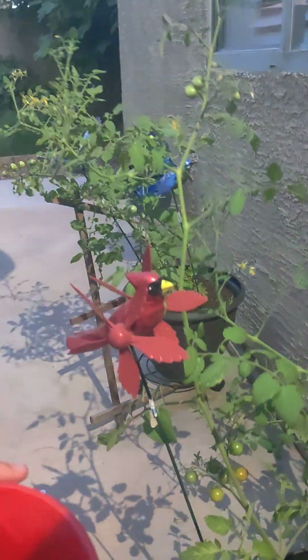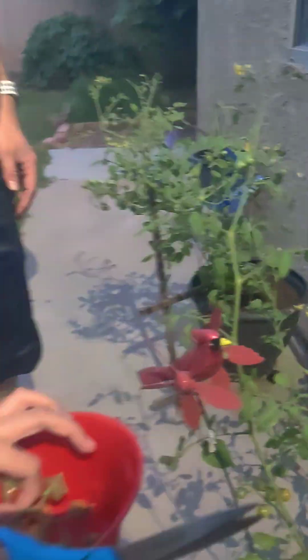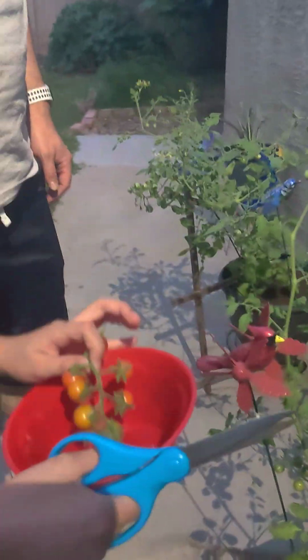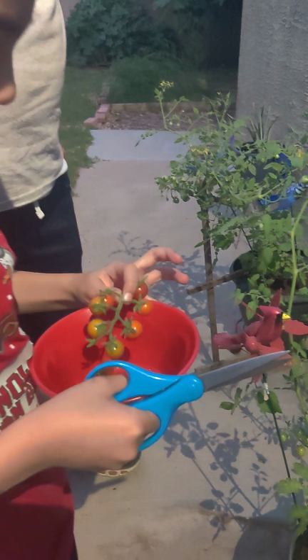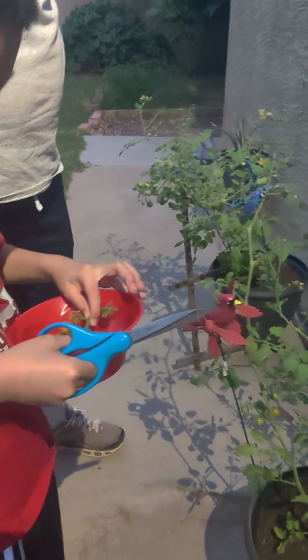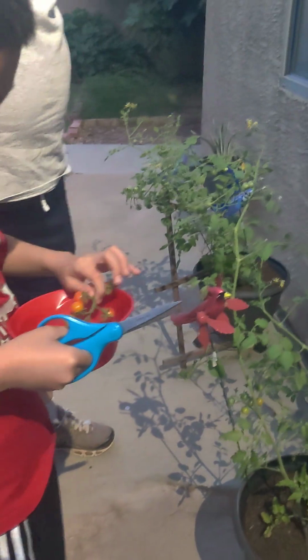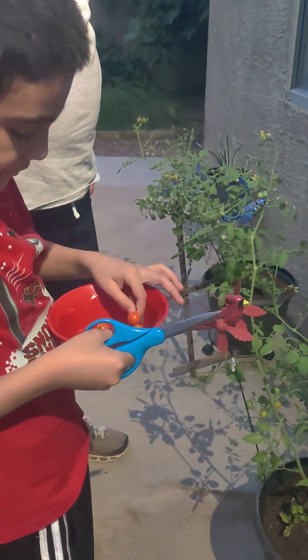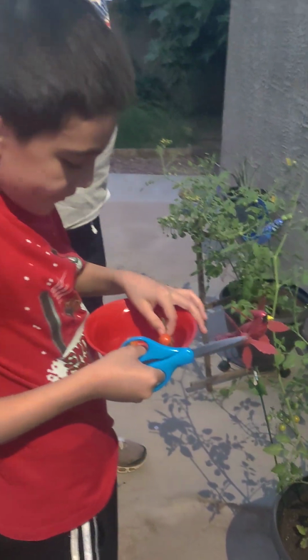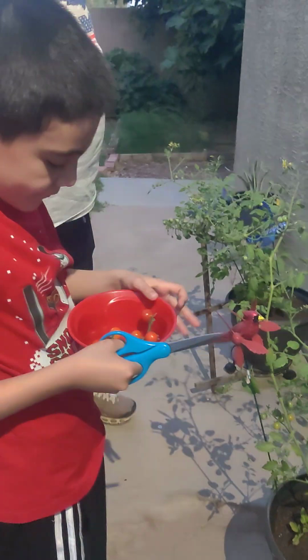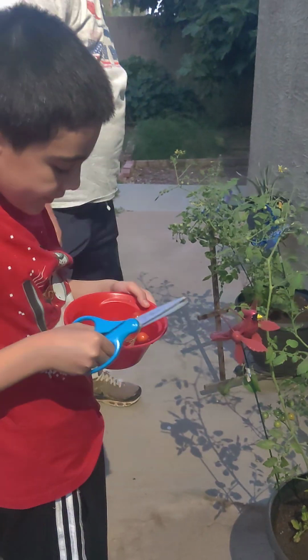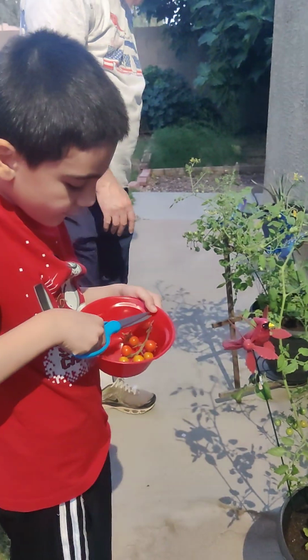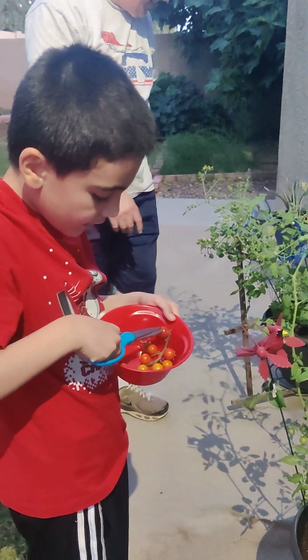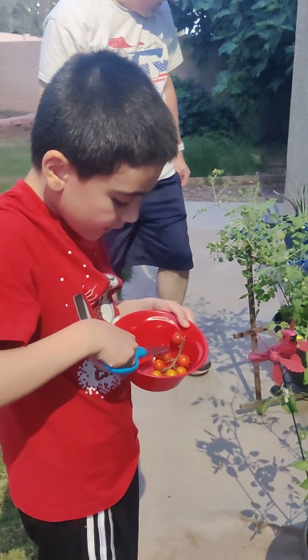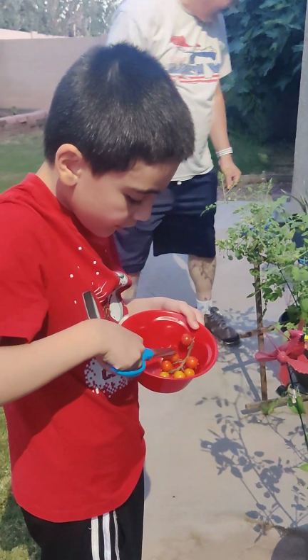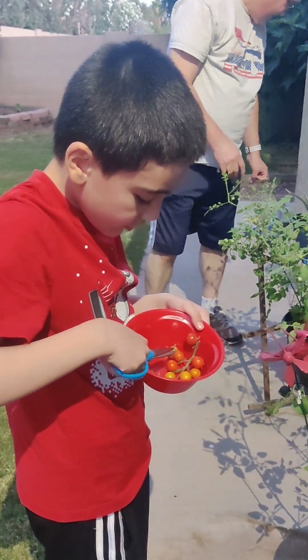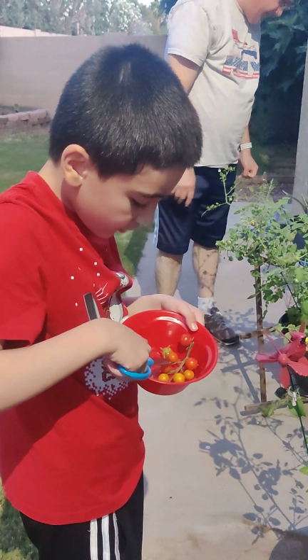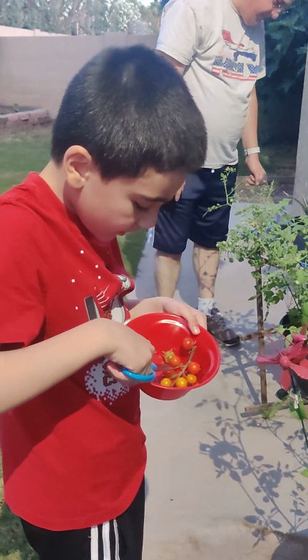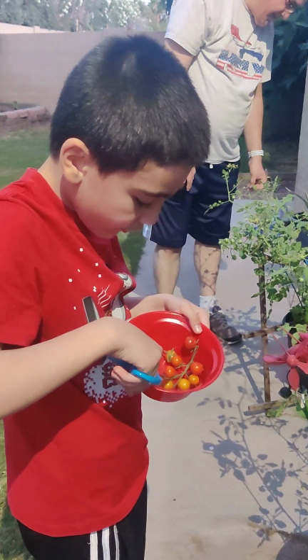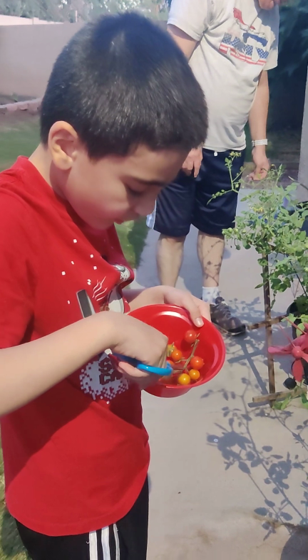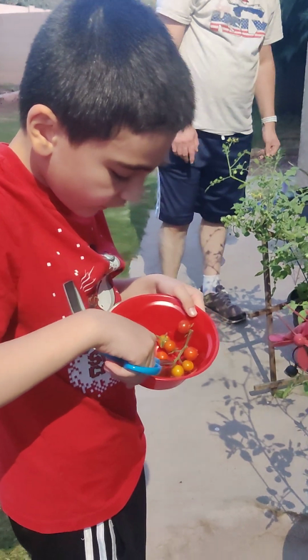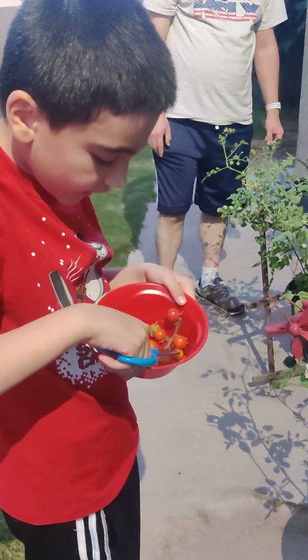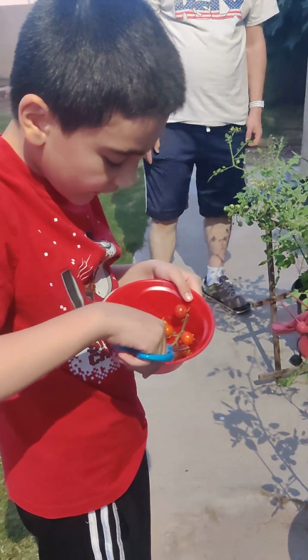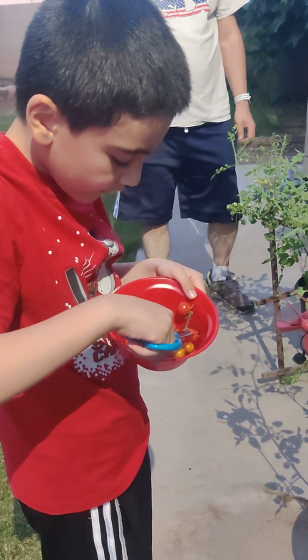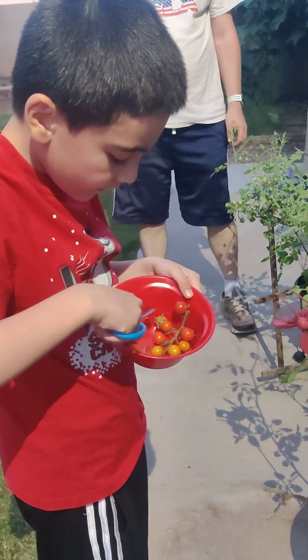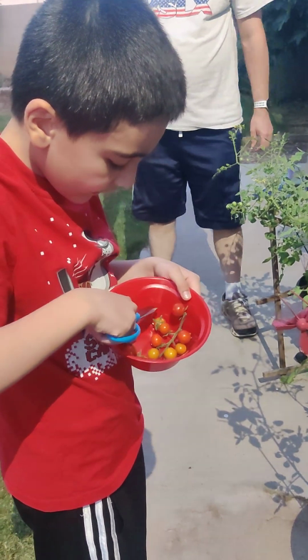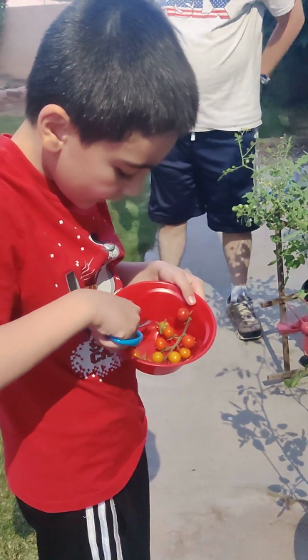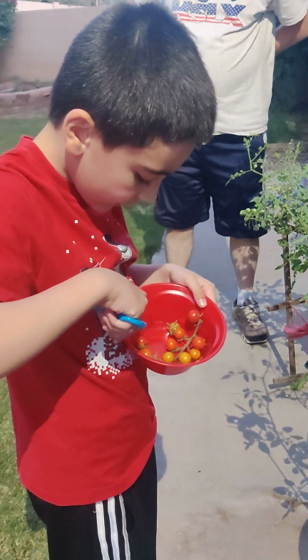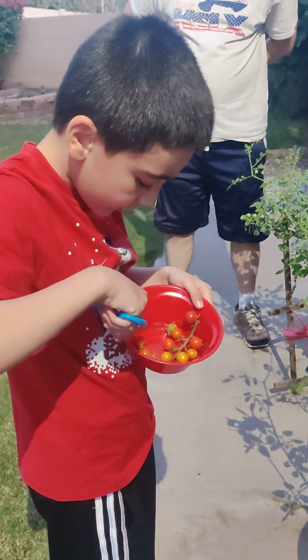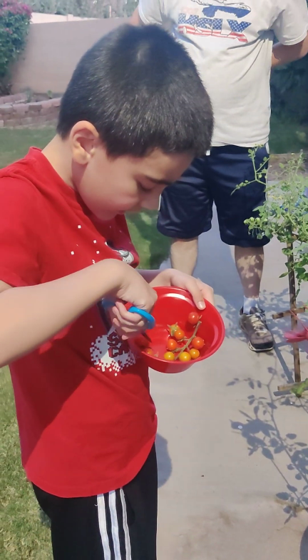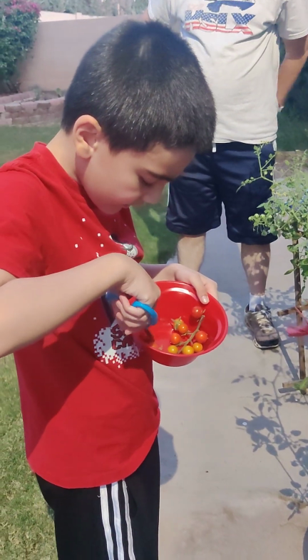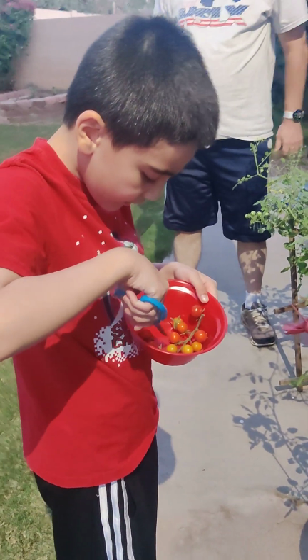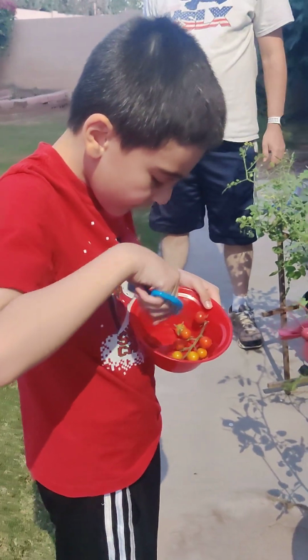Count how many you have. Okay, so one, two, three, four, five, six, seven, eight, nine, eleven.